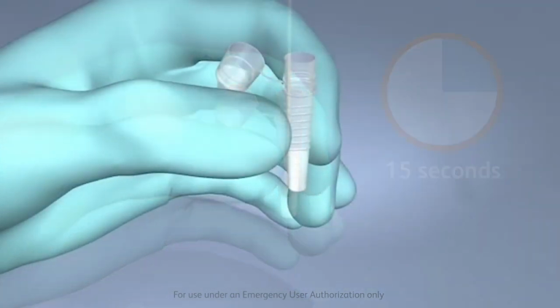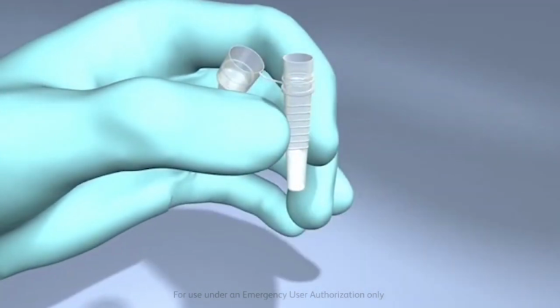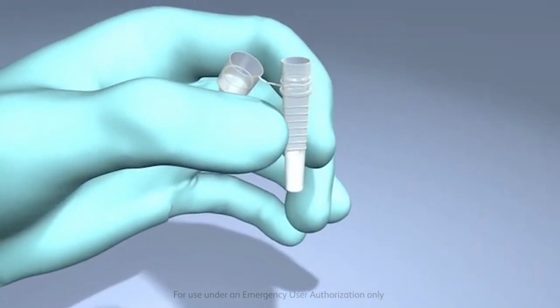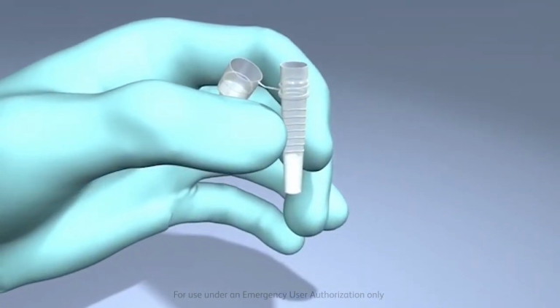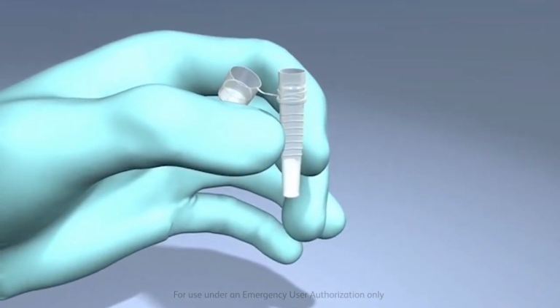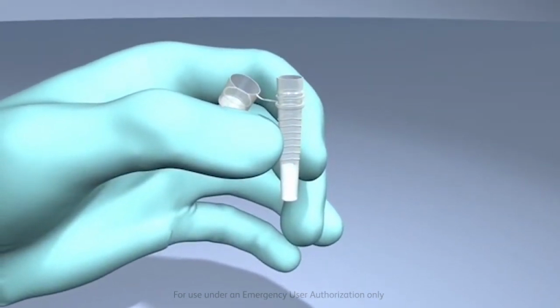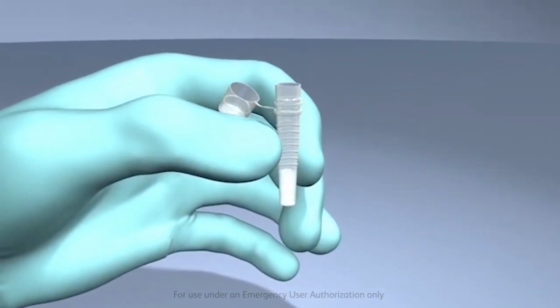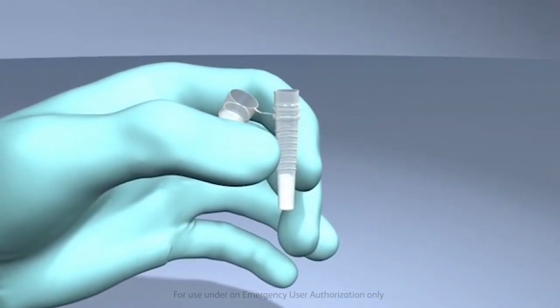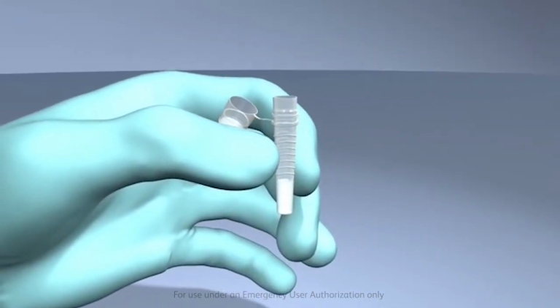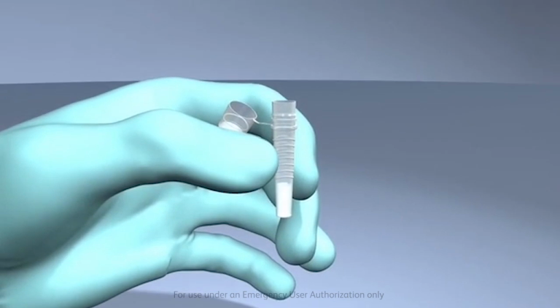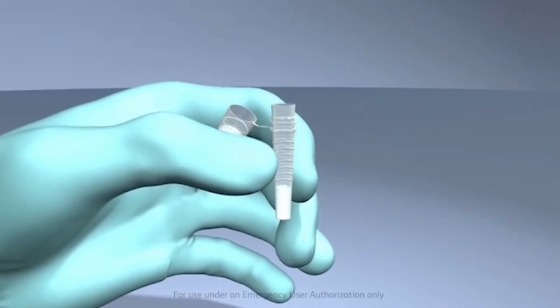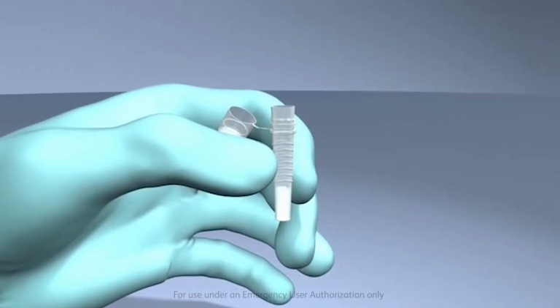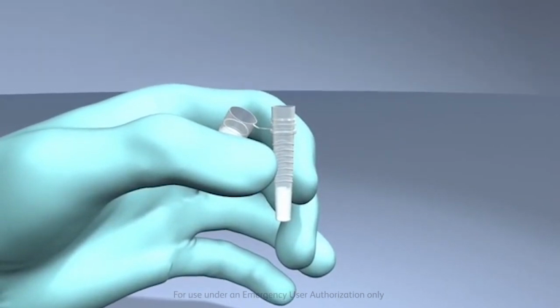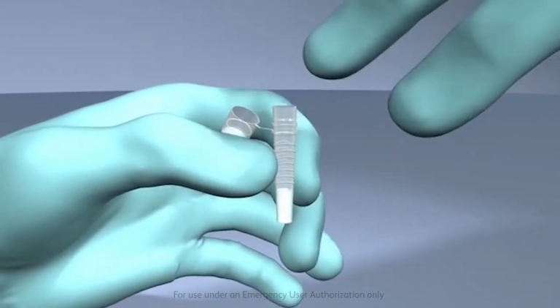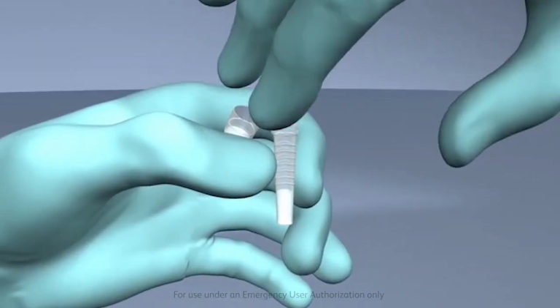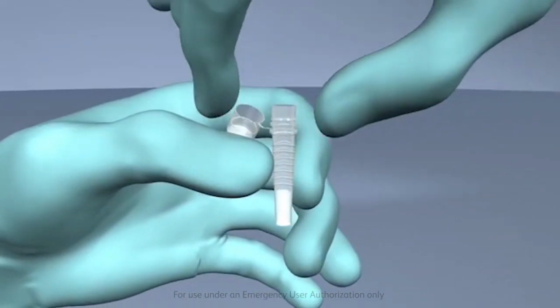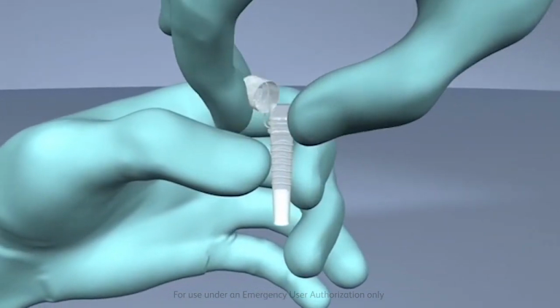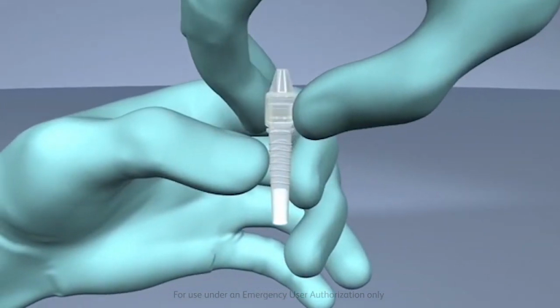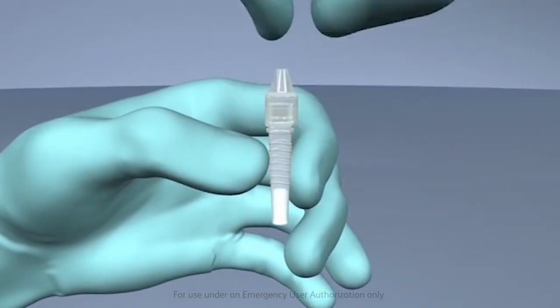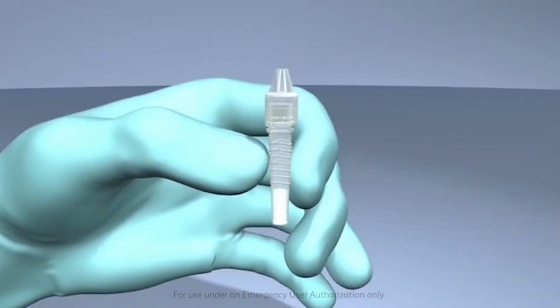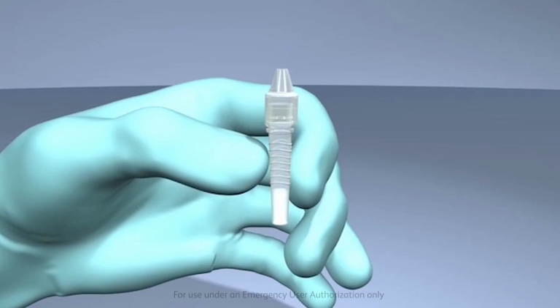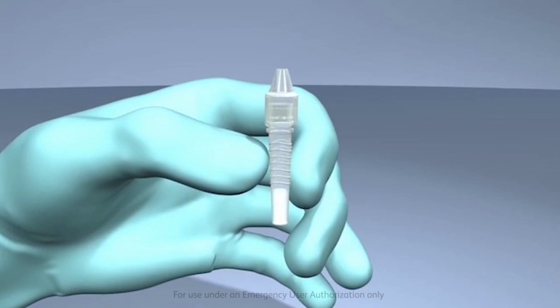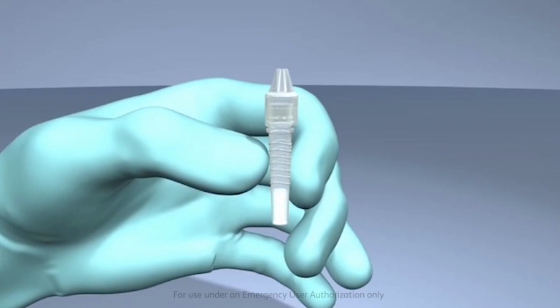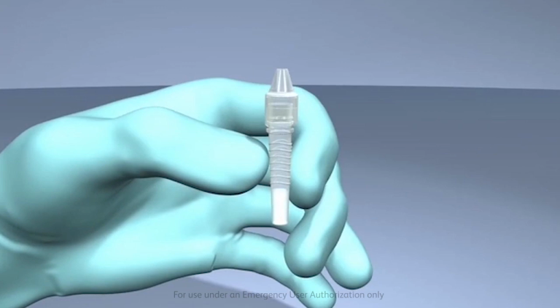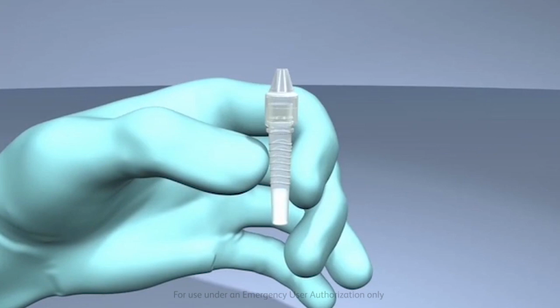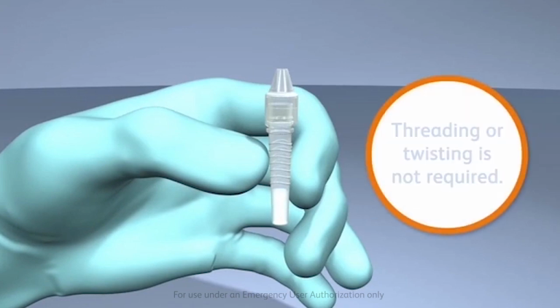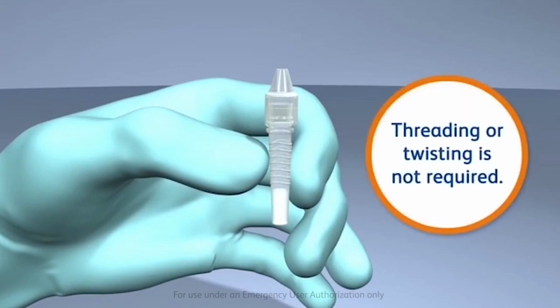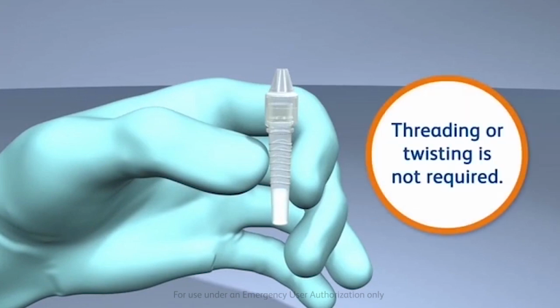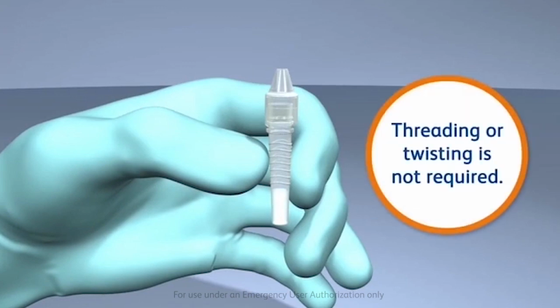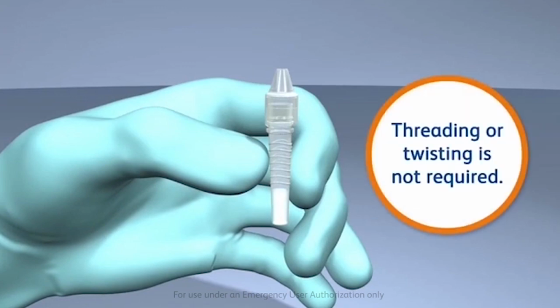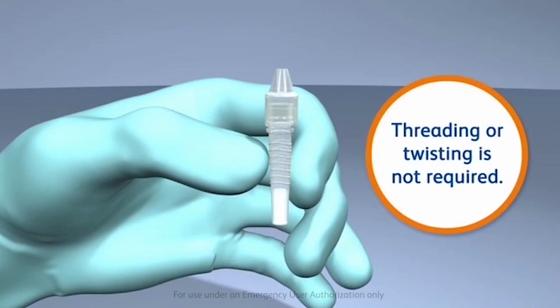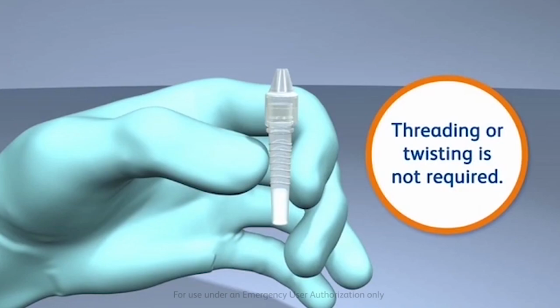Remove the swab while squeezing the middle of the tube to capture the optimum amount of sample in the processing tube. Snap-fit the tip onto the unitized tube containing the processed specimen. Threading or twisting is not required.